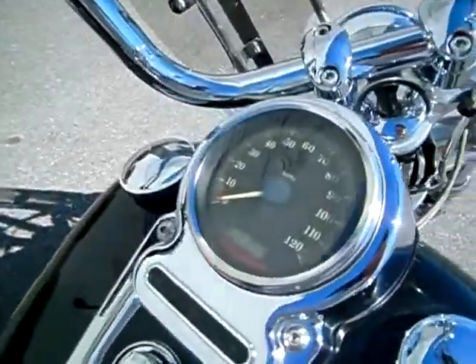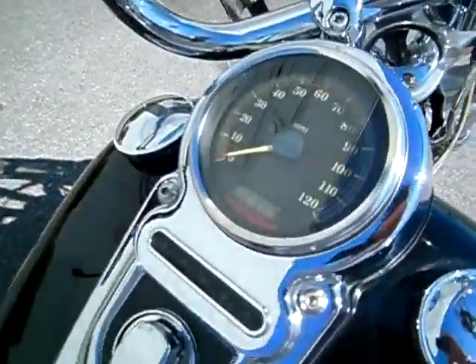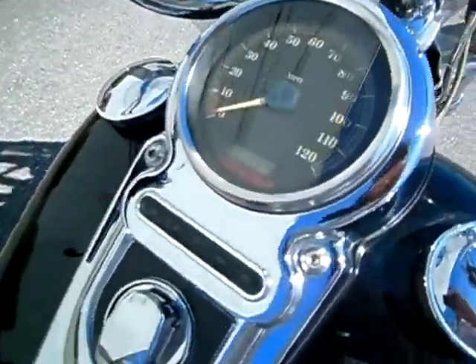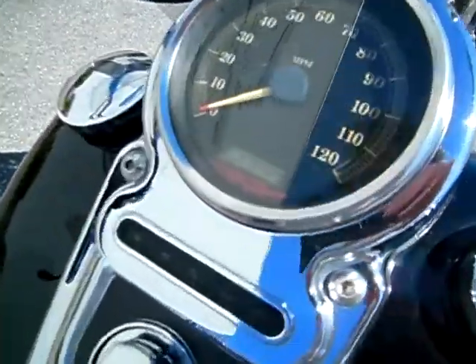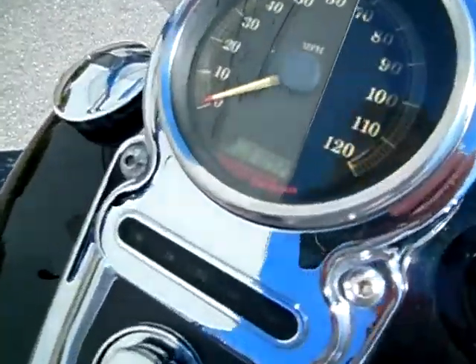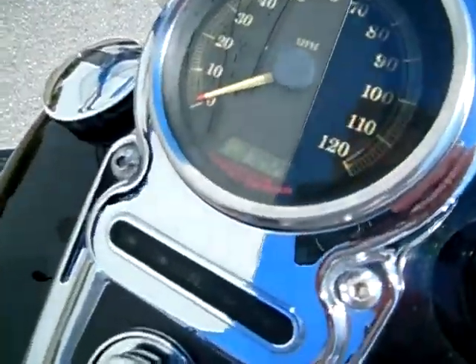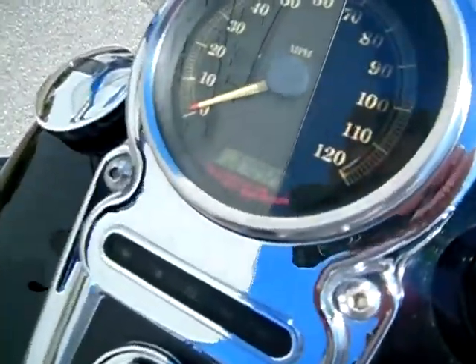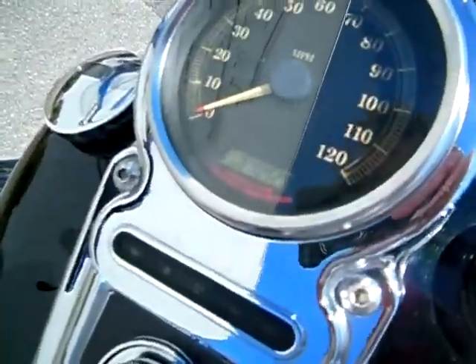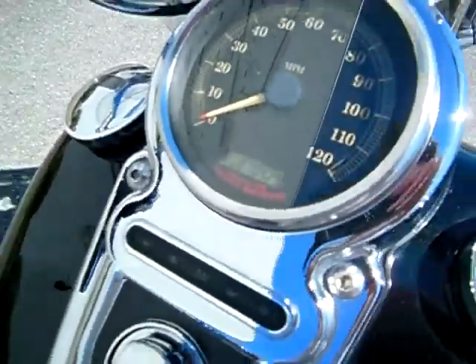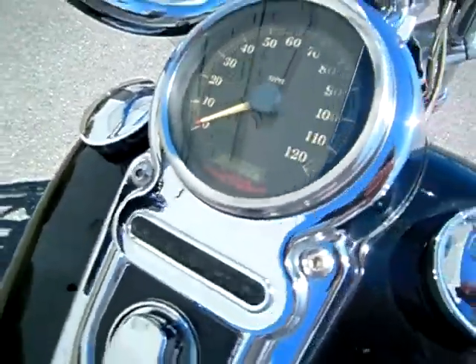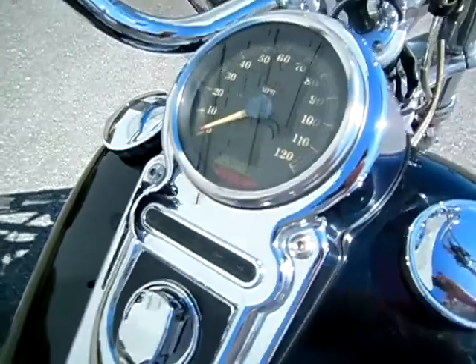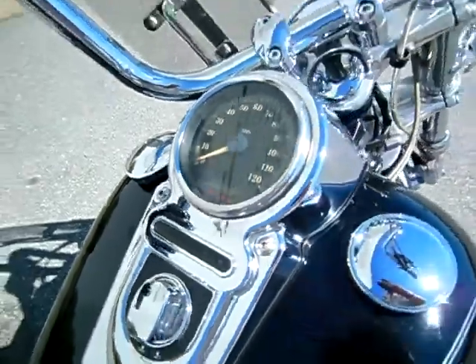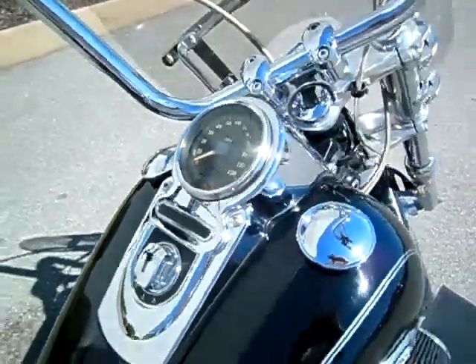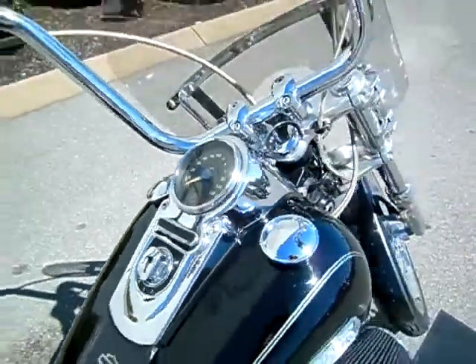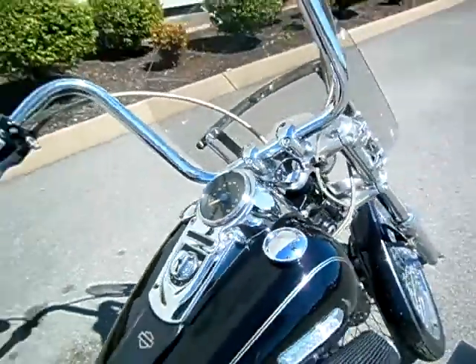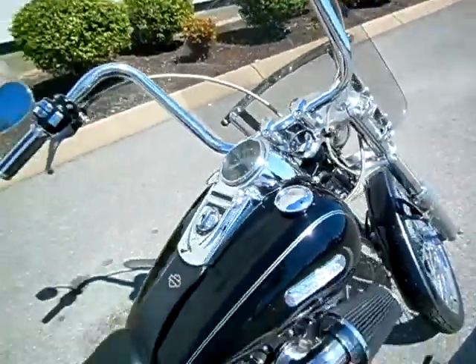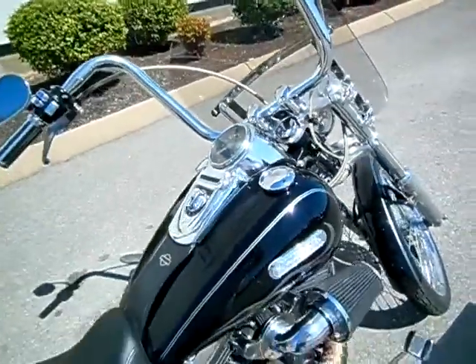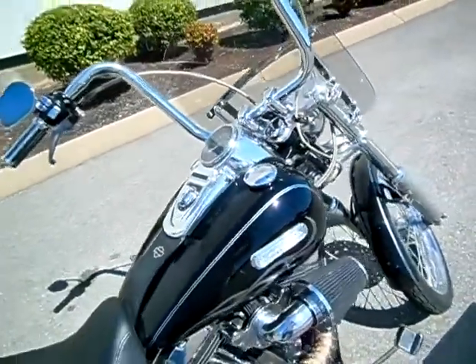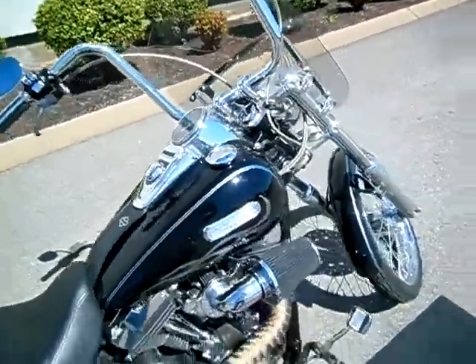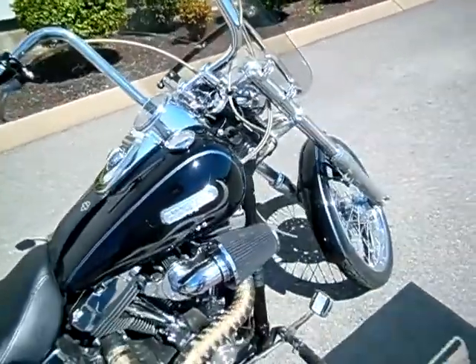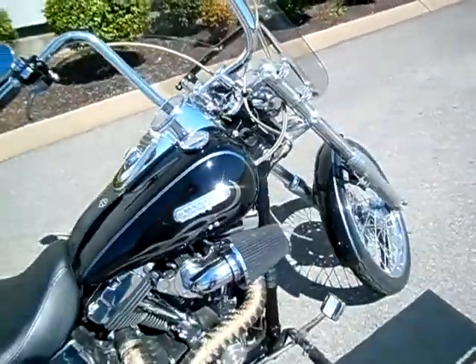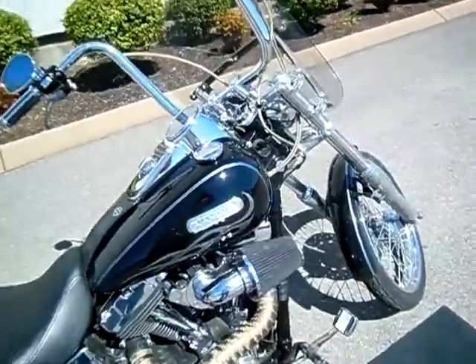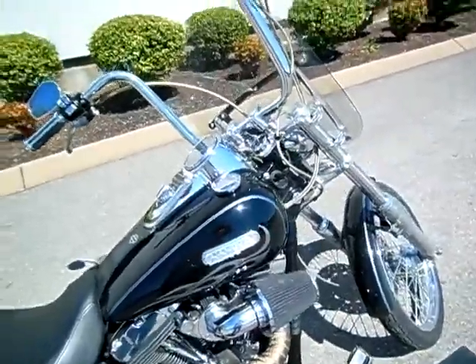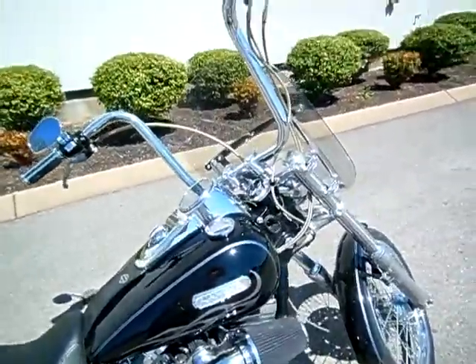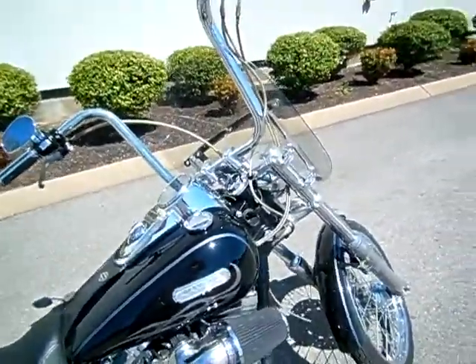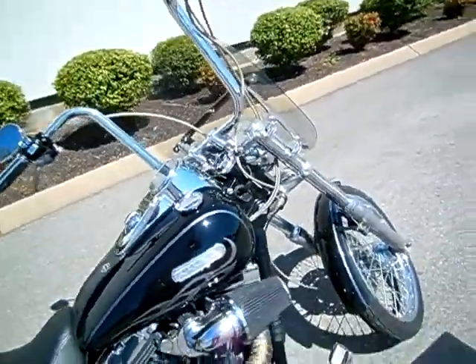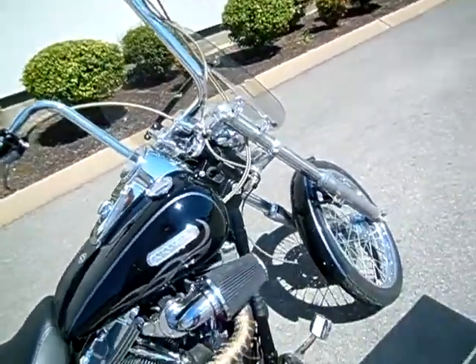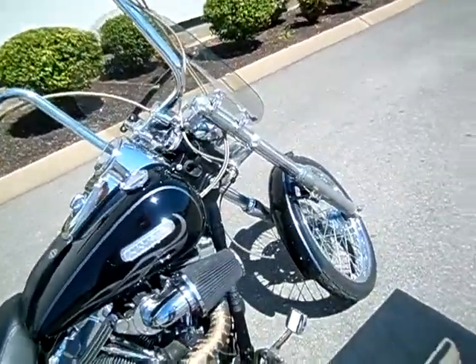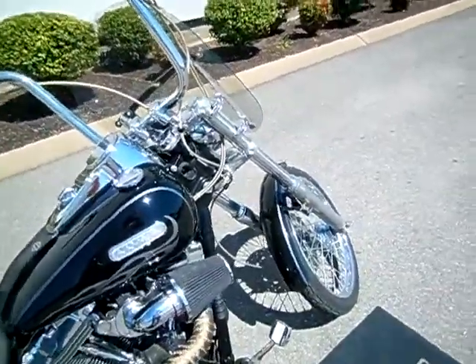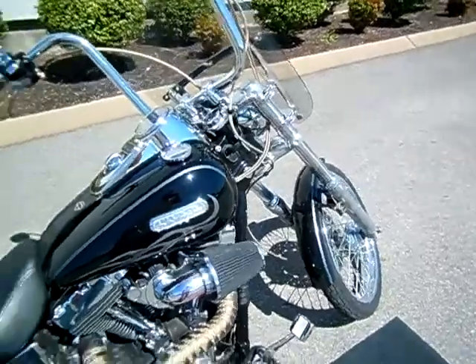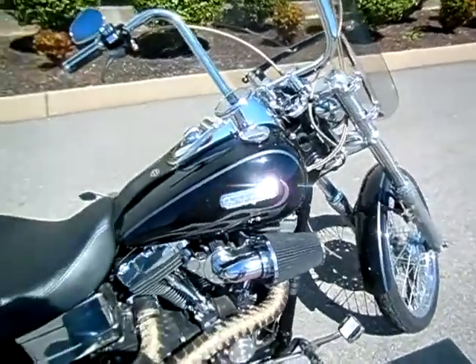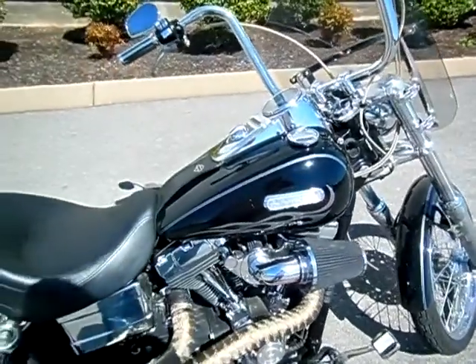Motorcycle only has 10,929 miles on it. Motorcycle is in super shape — no nasty gashes or gouges in the paint anywhere that I can see.